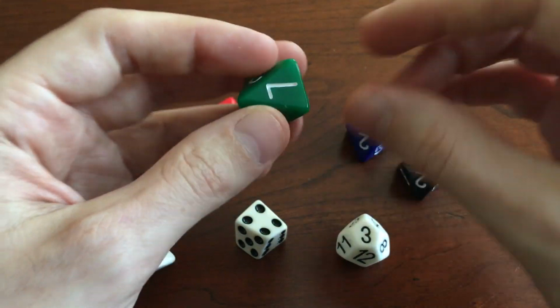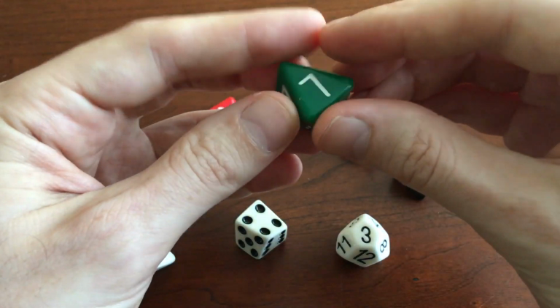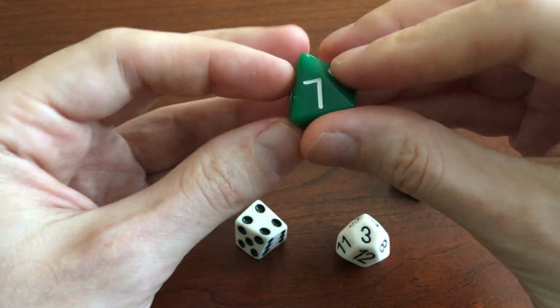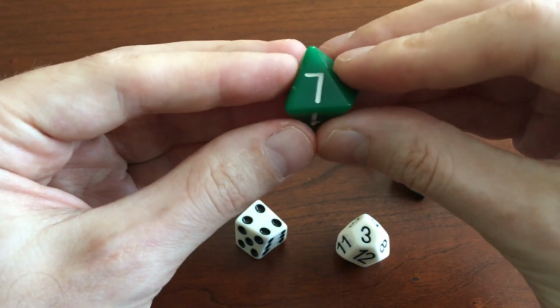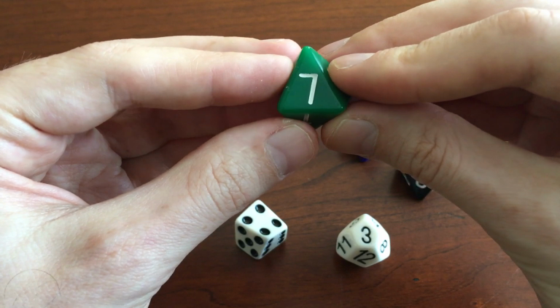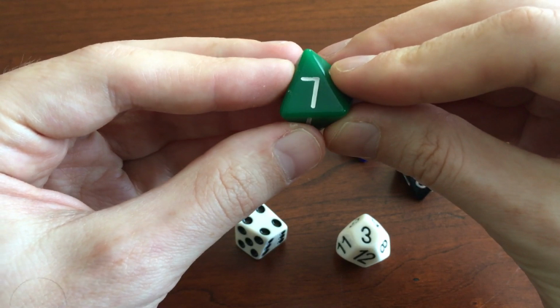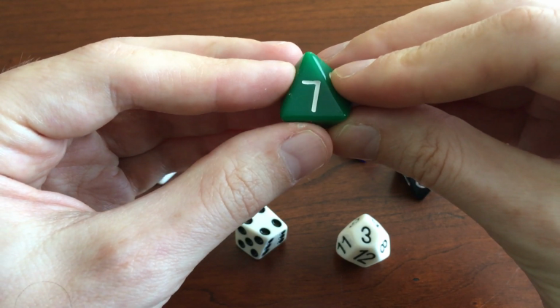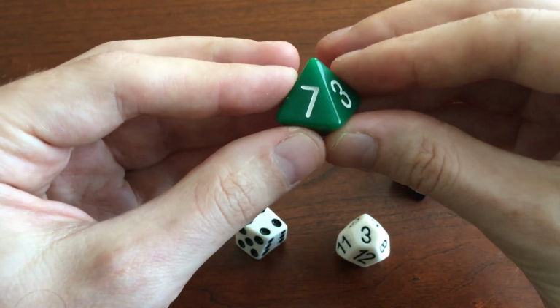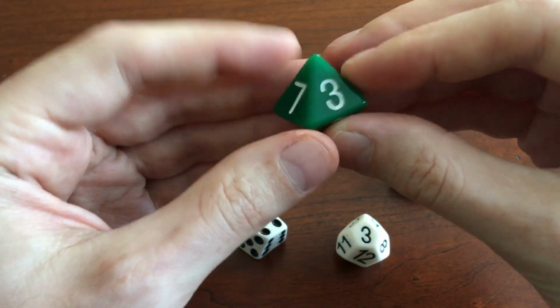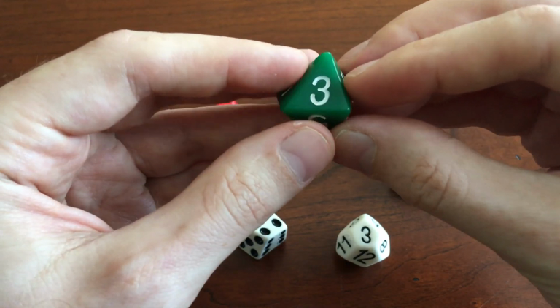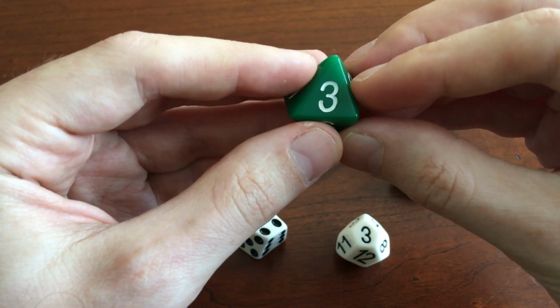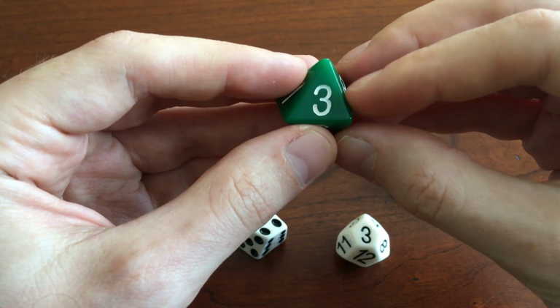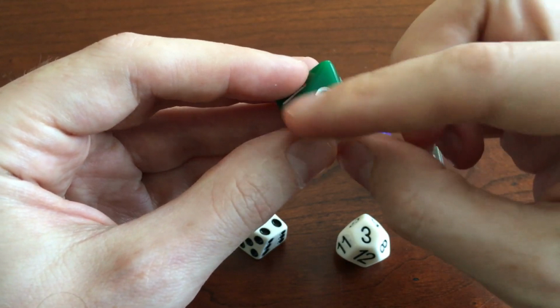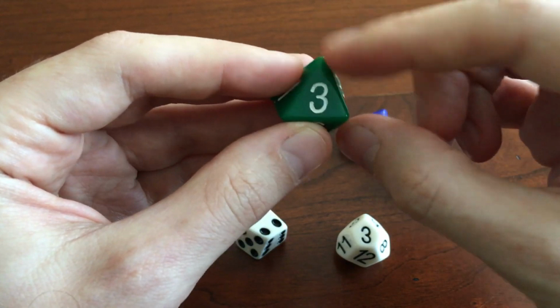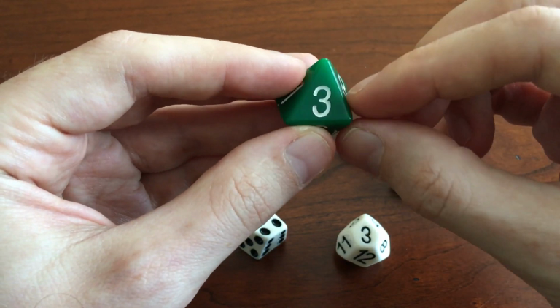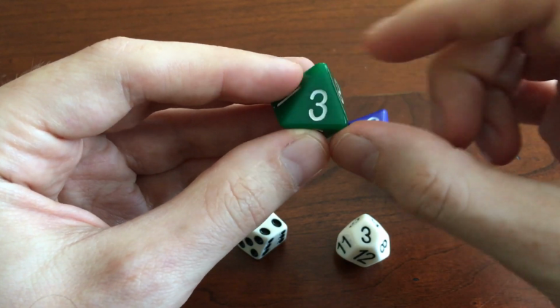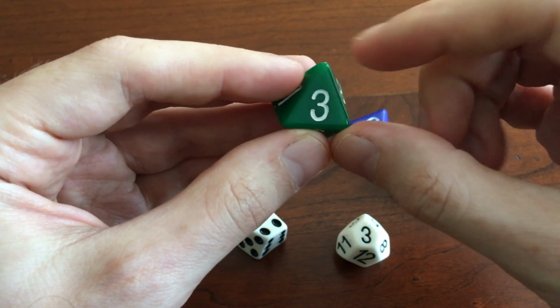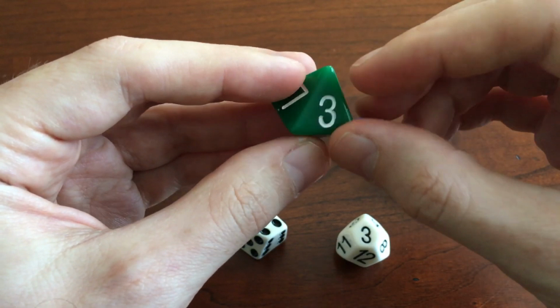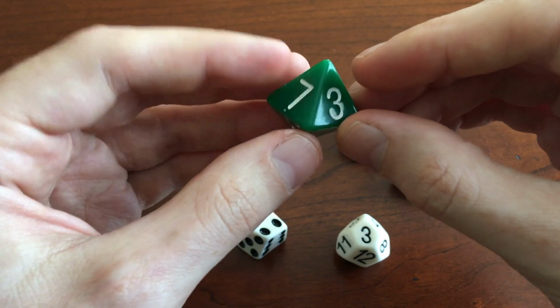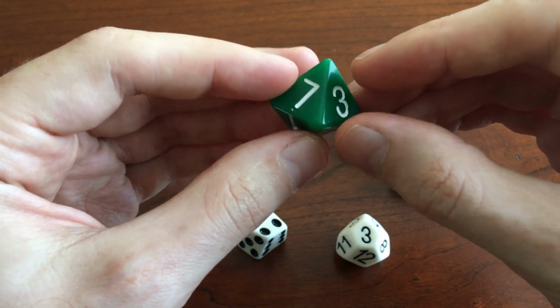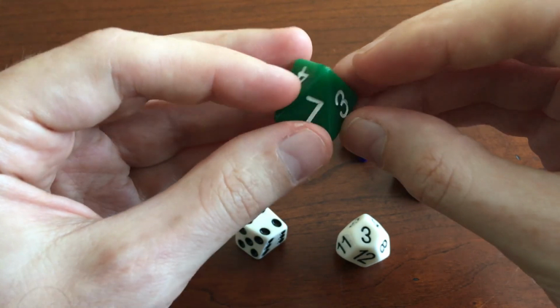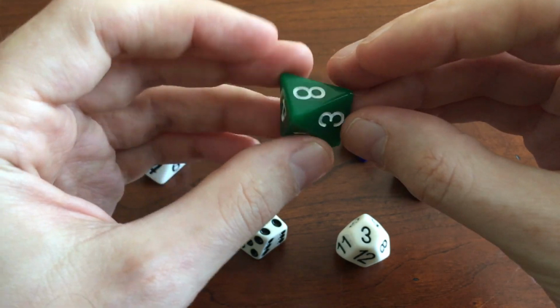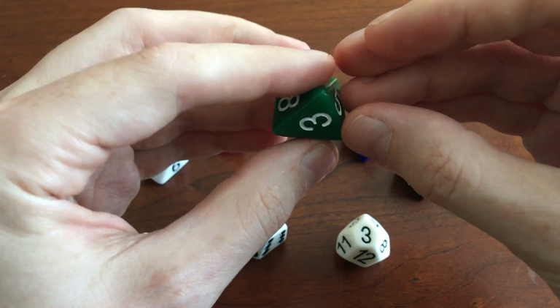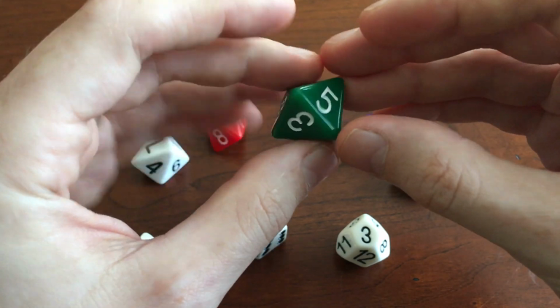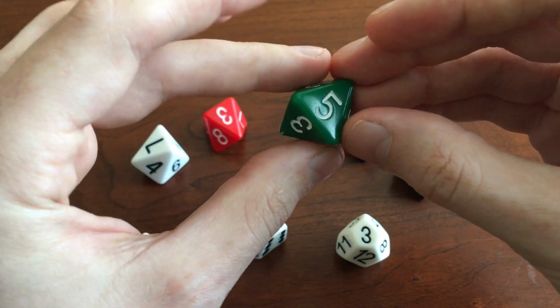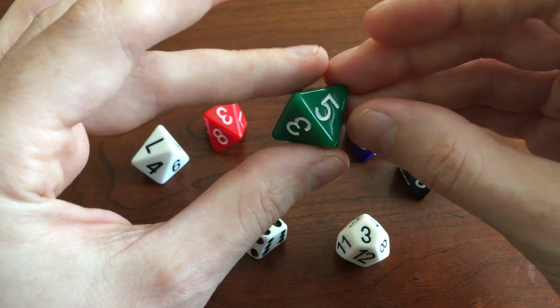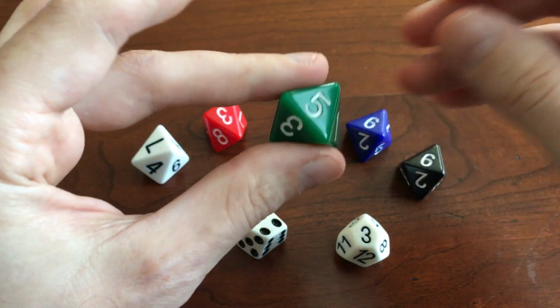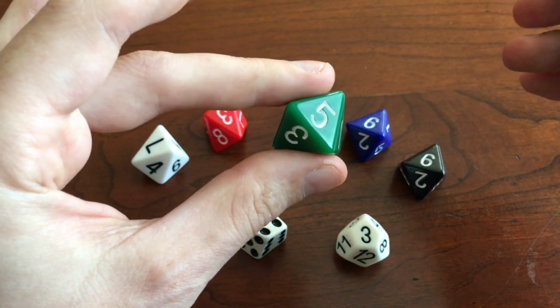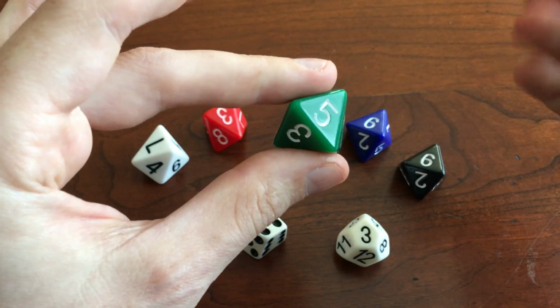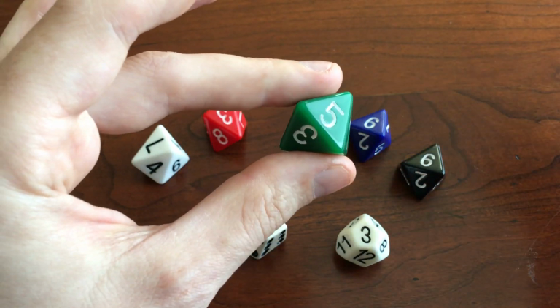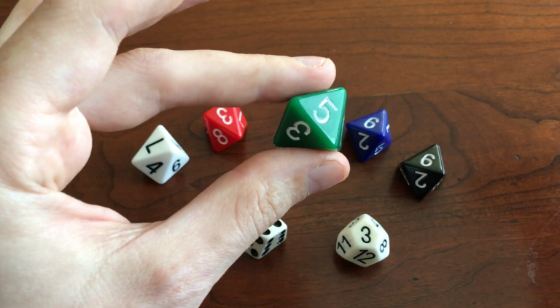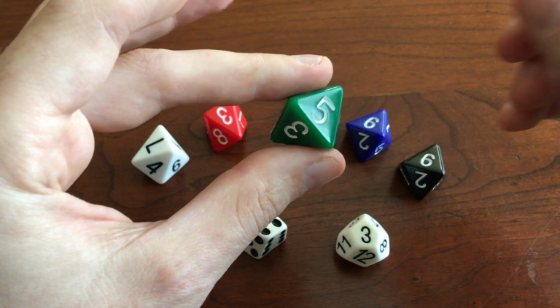As you can see, this is not an equilateral triangle. It's not even isosceles. It's sort of skewed to the side. Opposite faces of this die are not parallel, and yet it's a fair die.